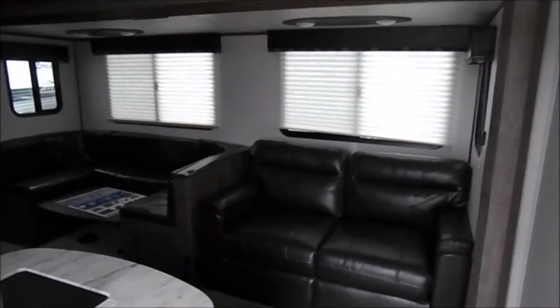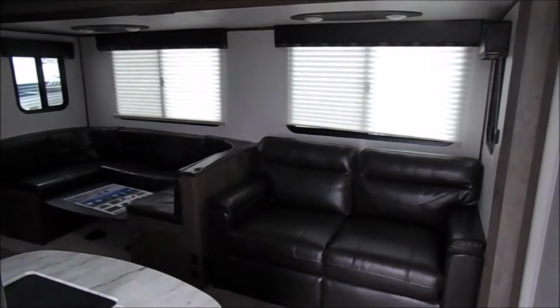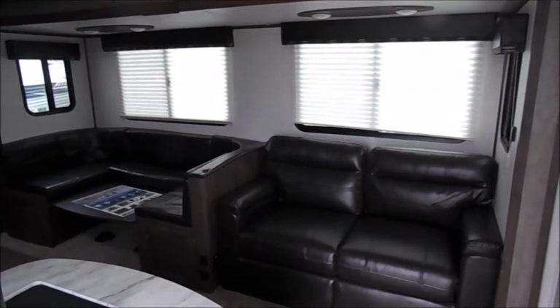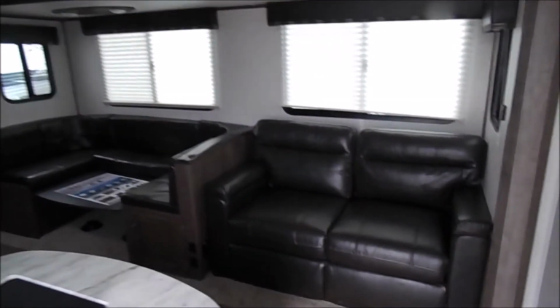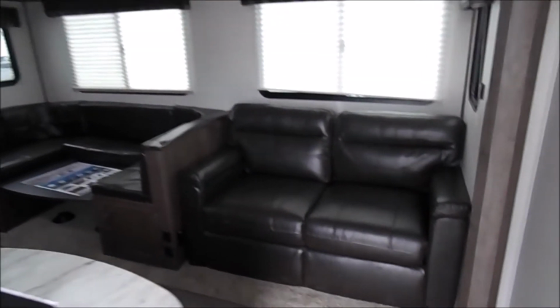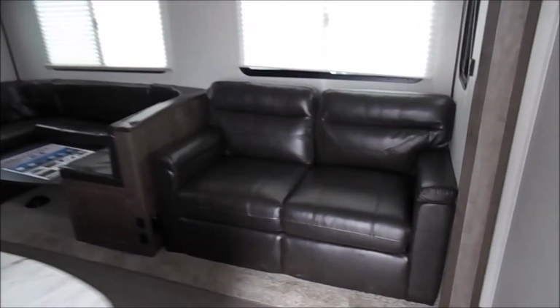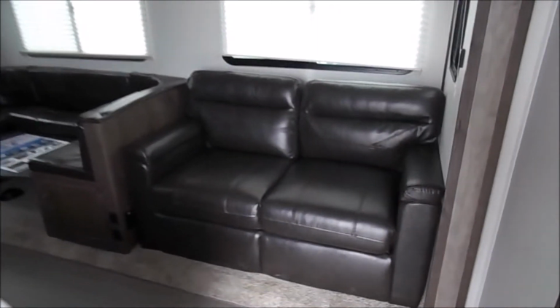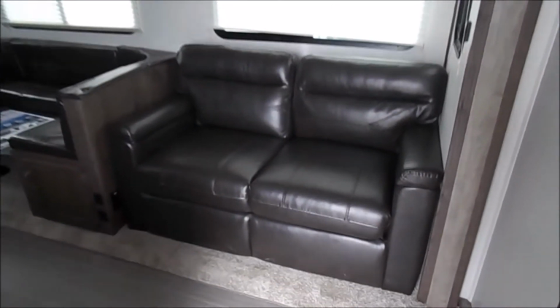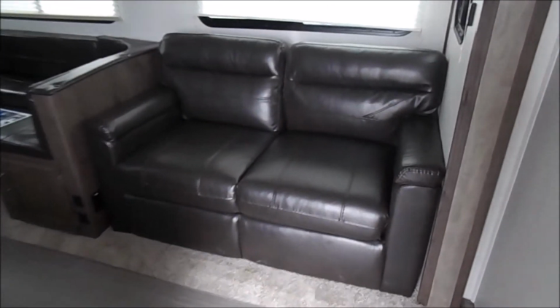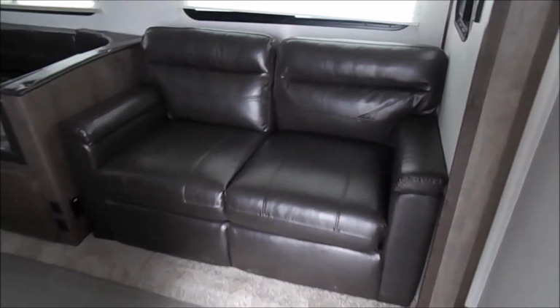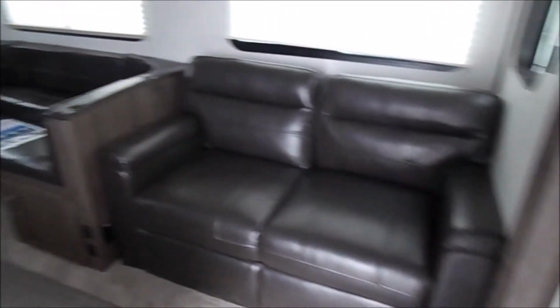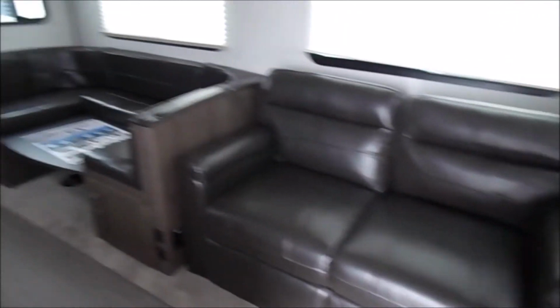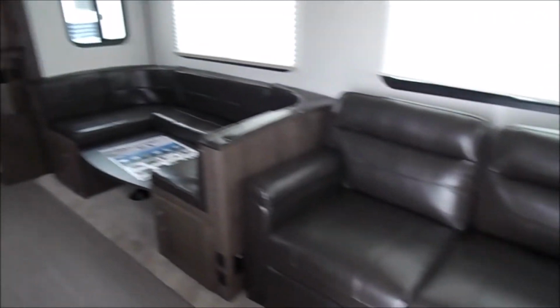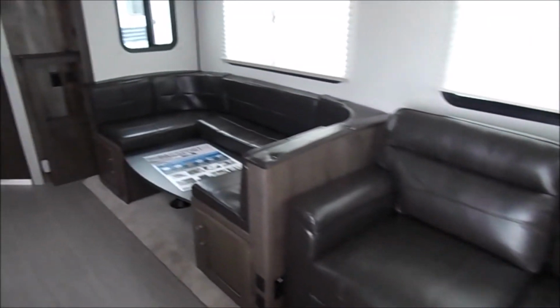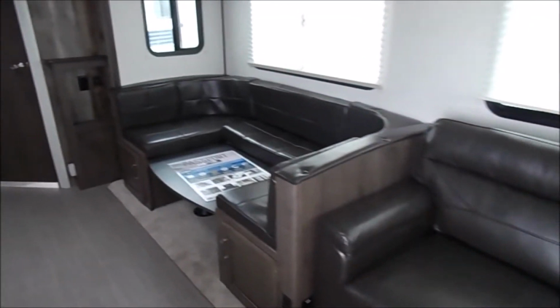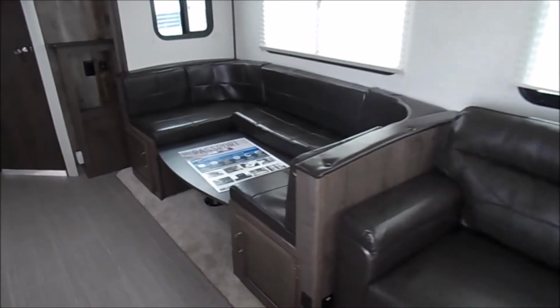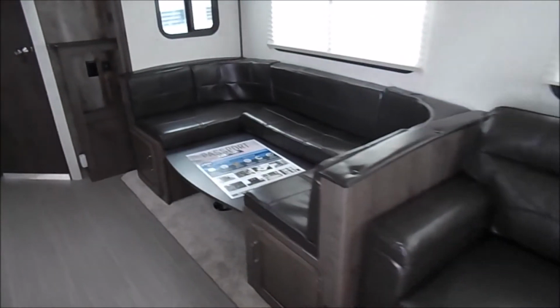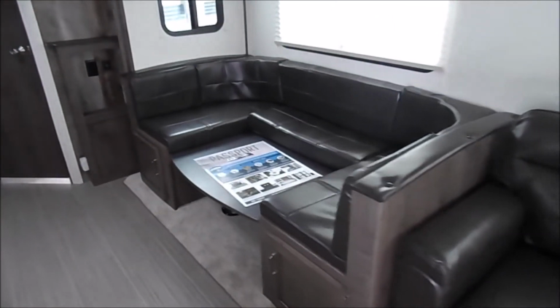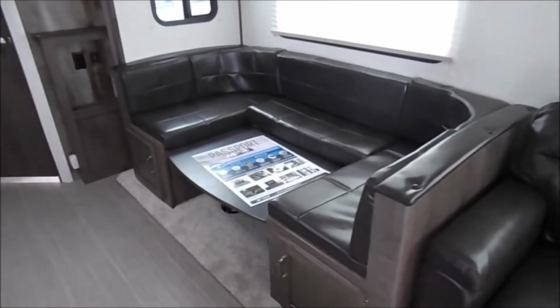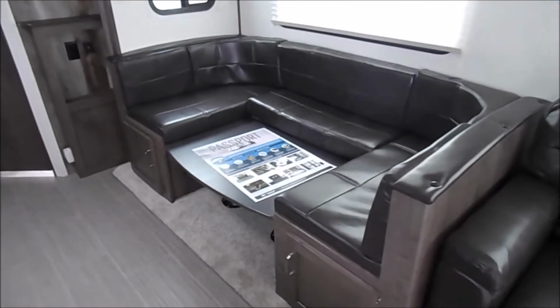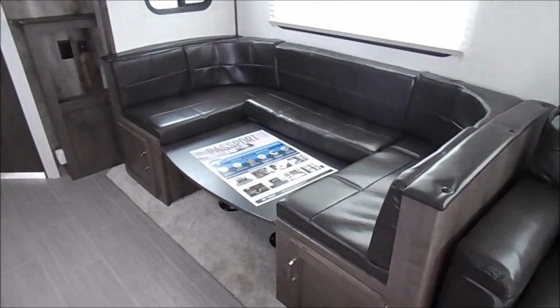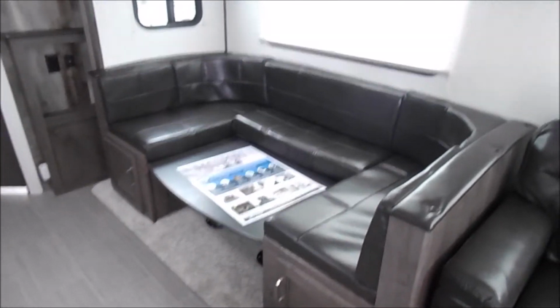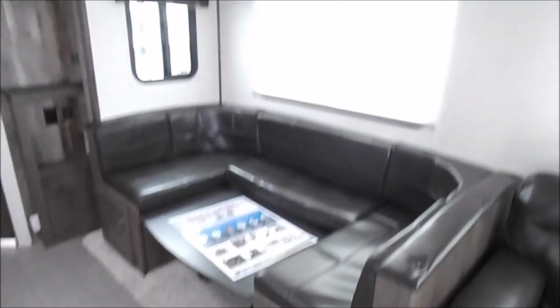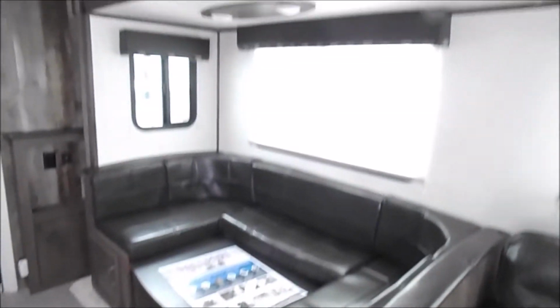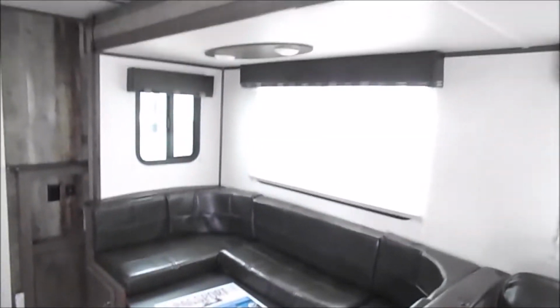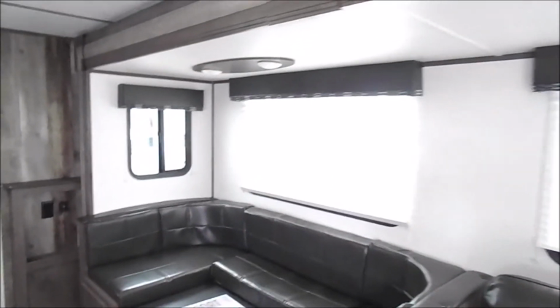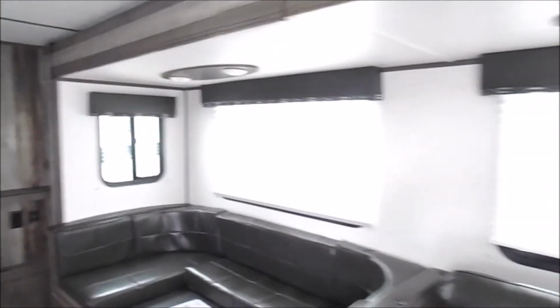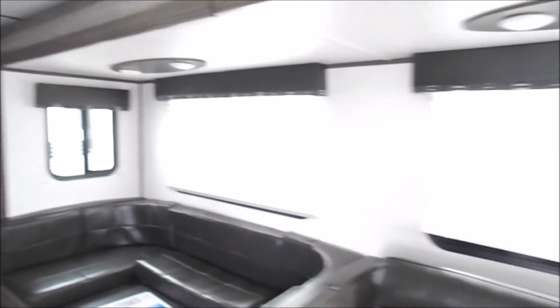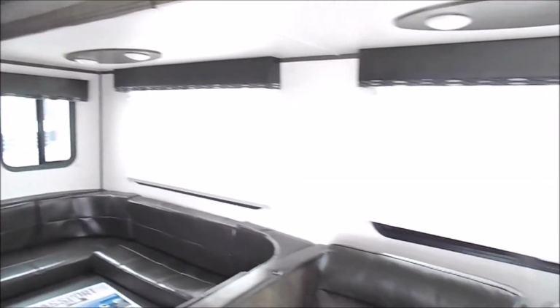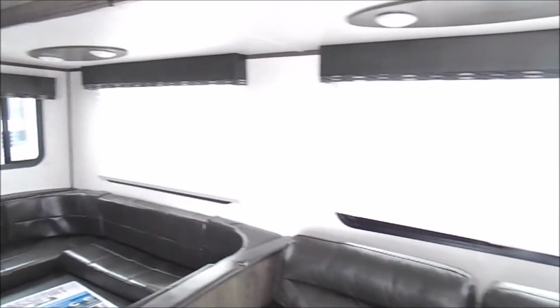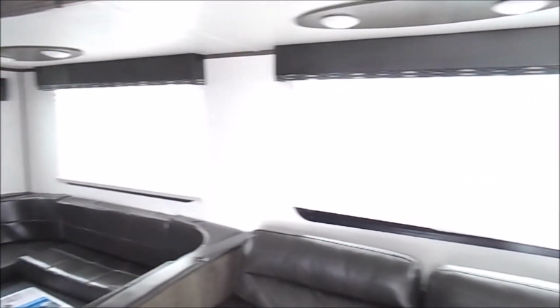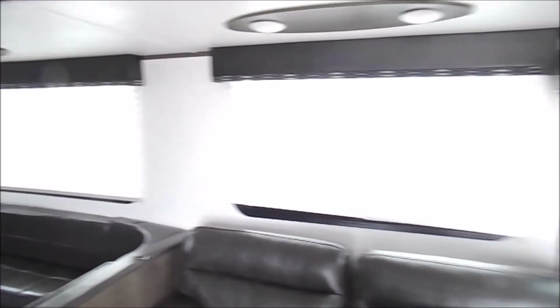There's your large slide which will hold your tri-fold sofa and your u-shaped dinette. There's a good look at the windows.